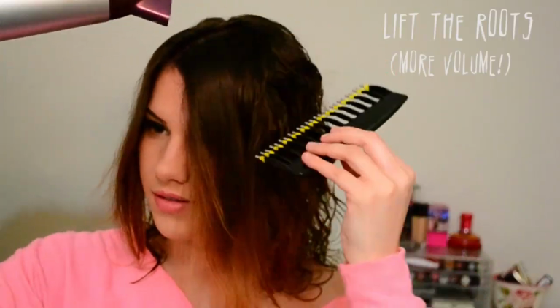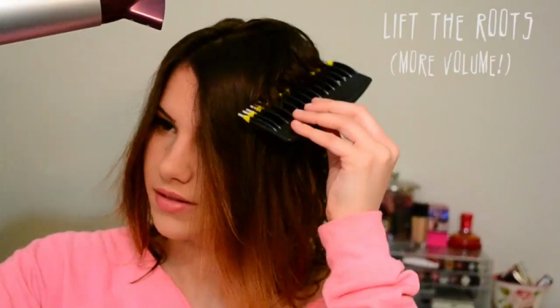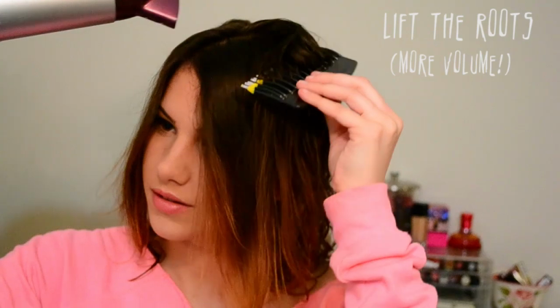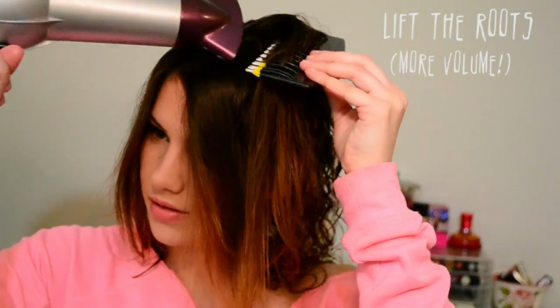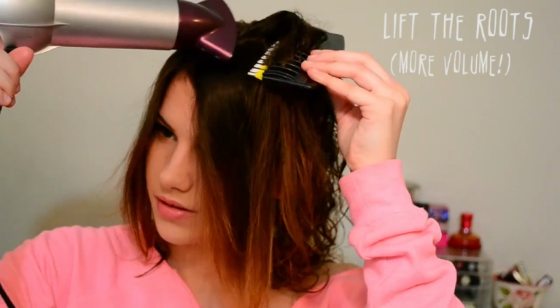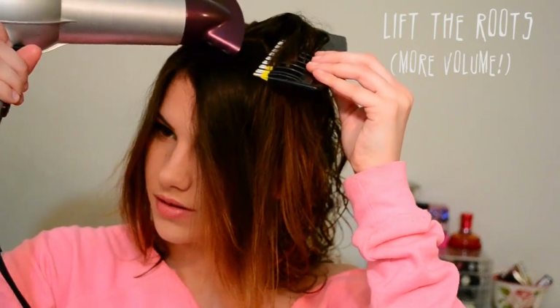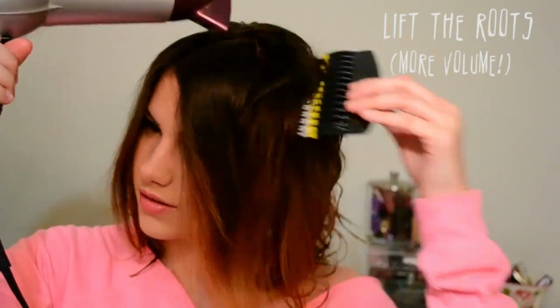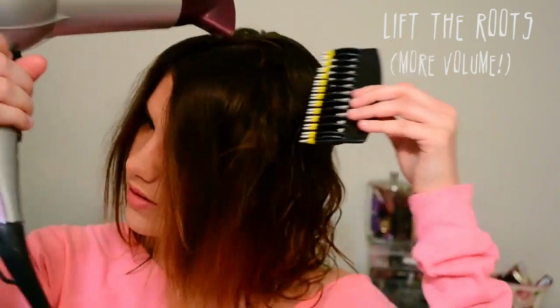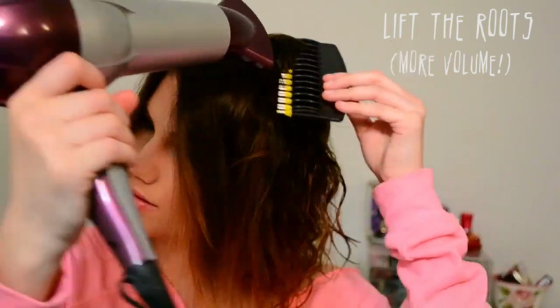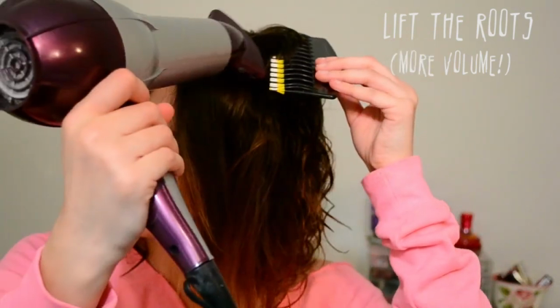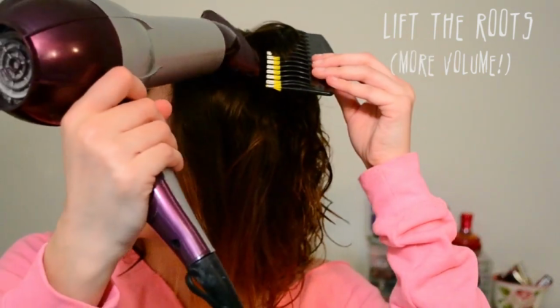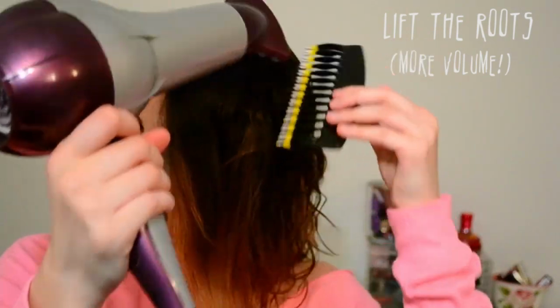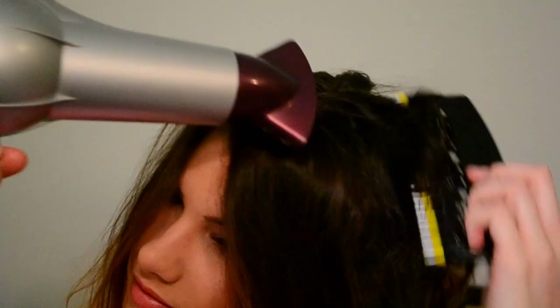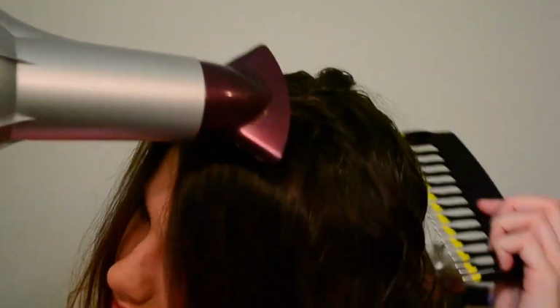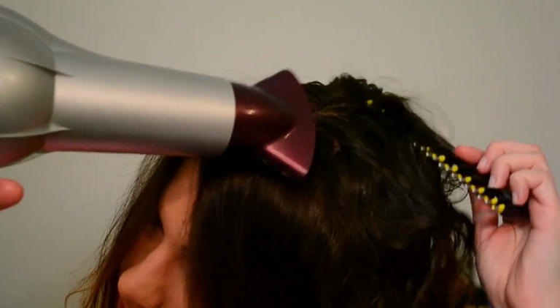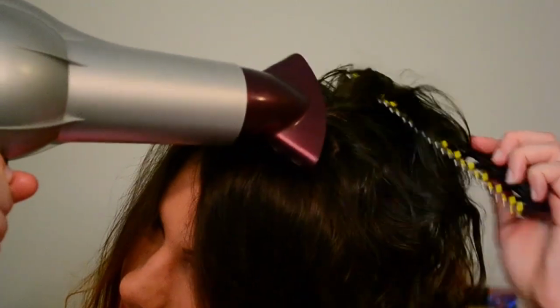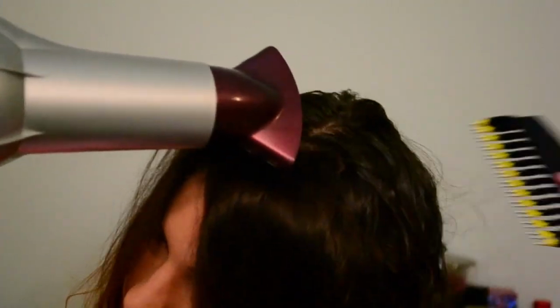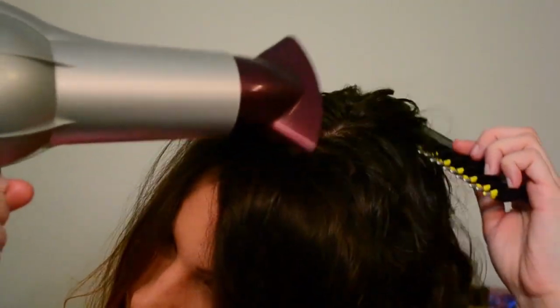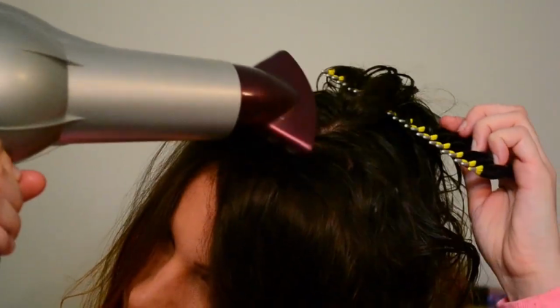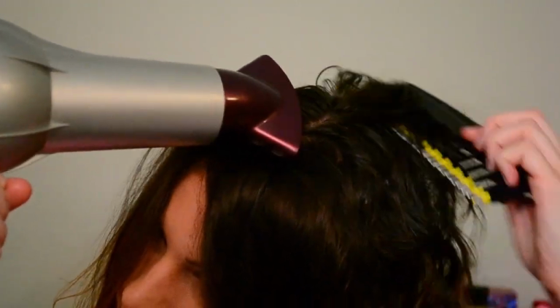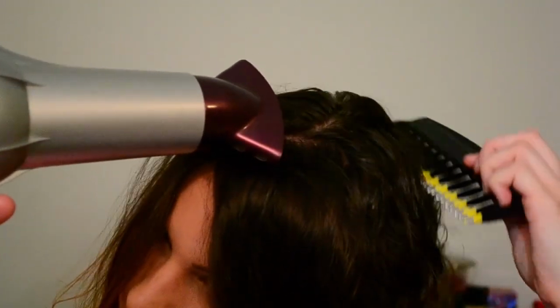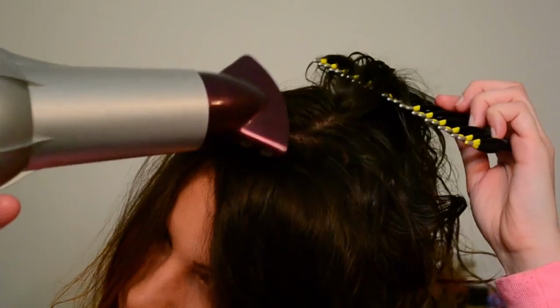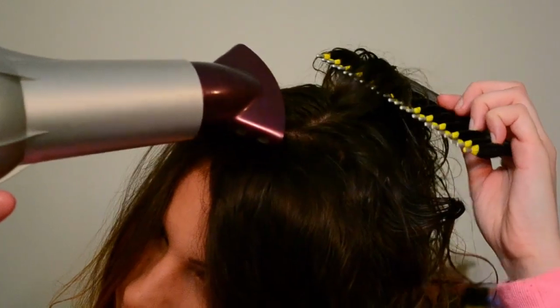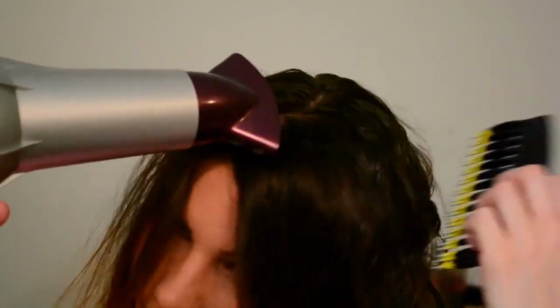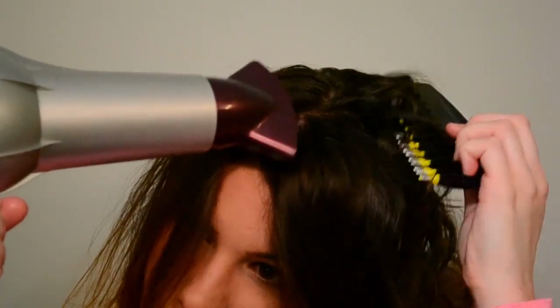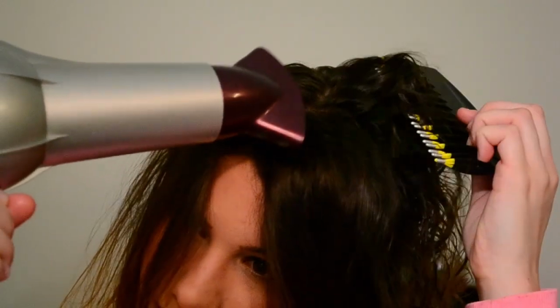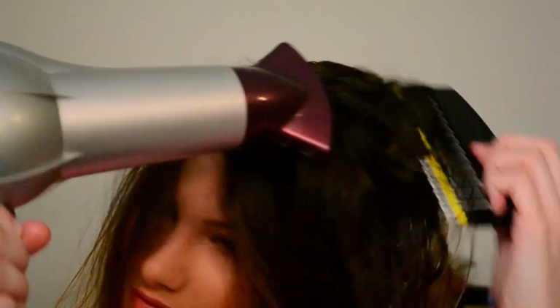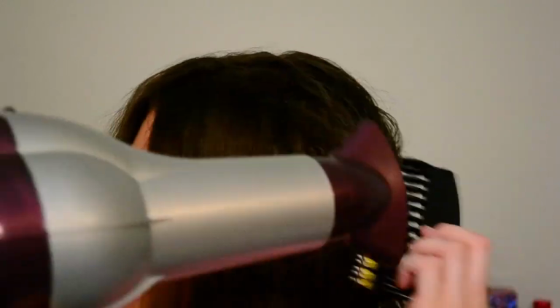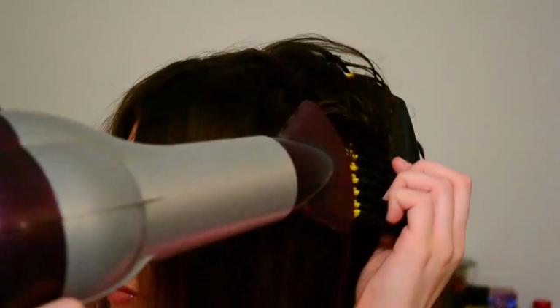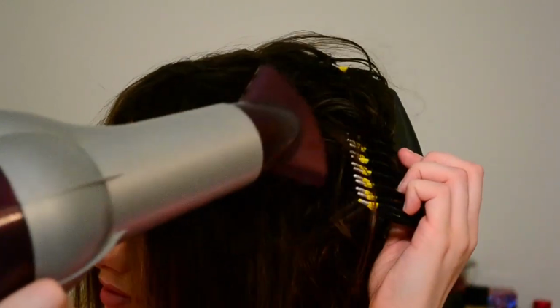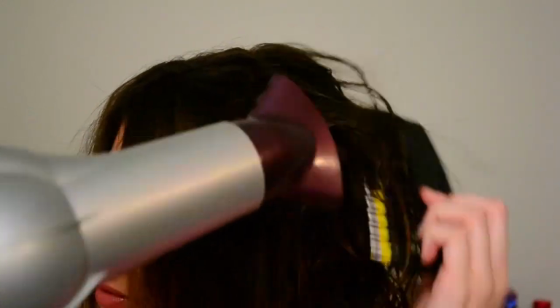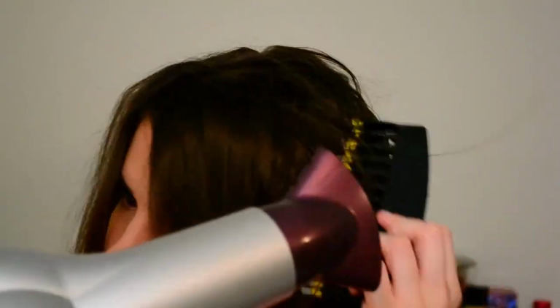Then you want to lift the roots a little bit and get some volume going. I just take a comb and lift up the roots as I'm blow drying the top of my hair.